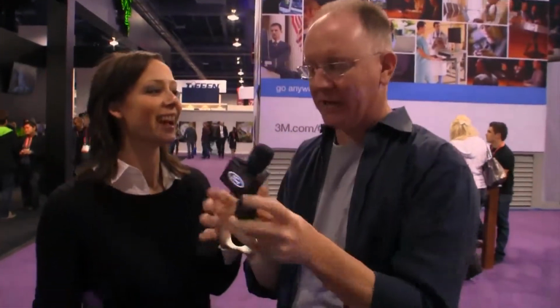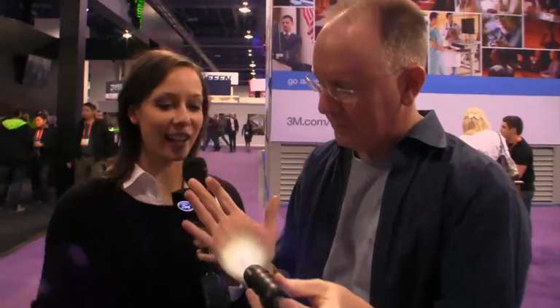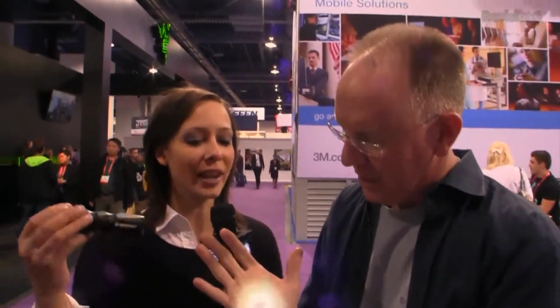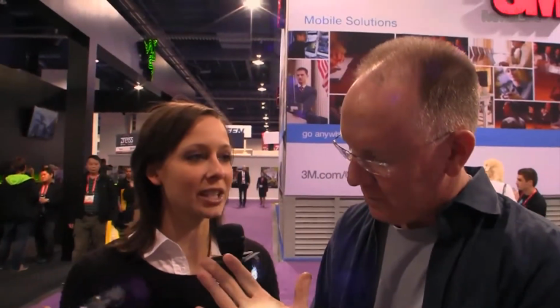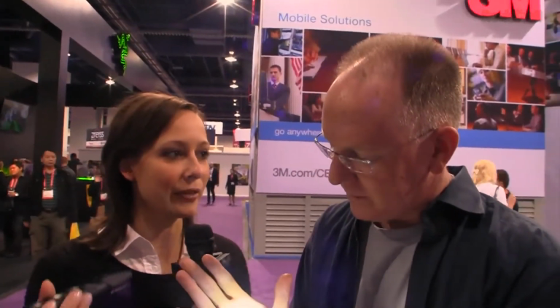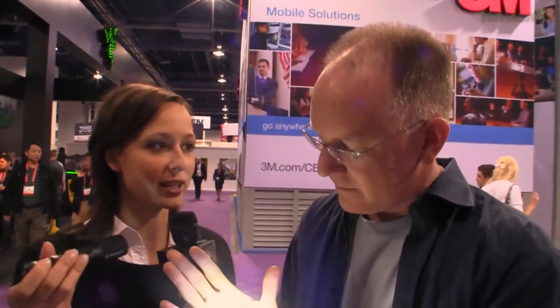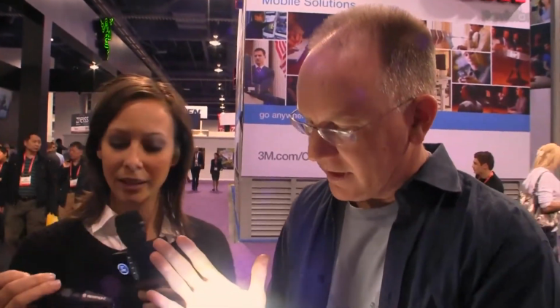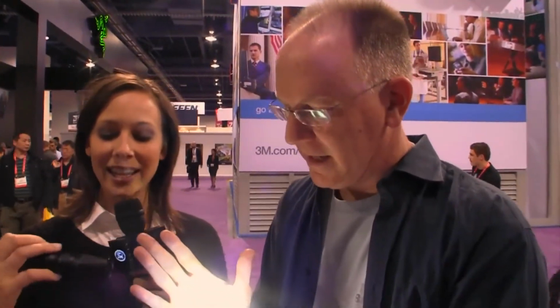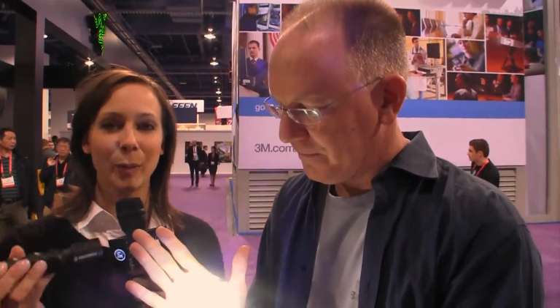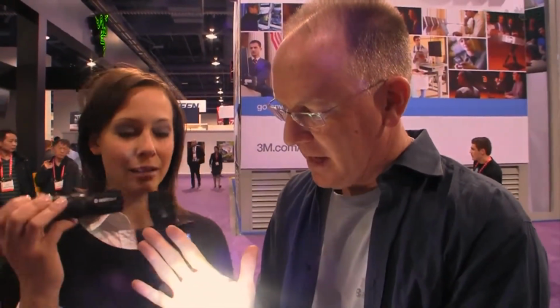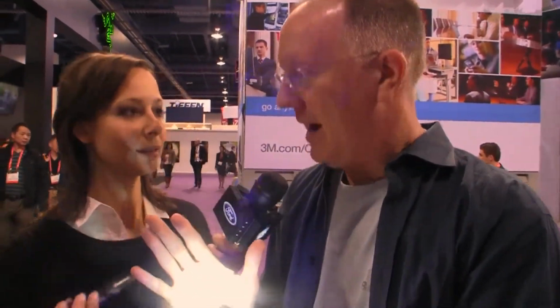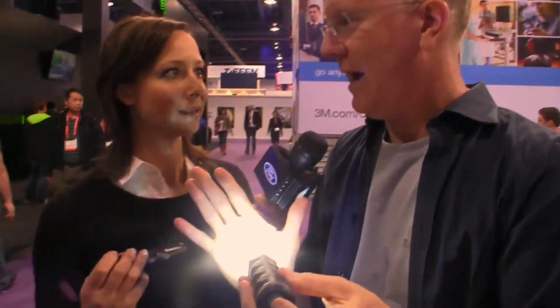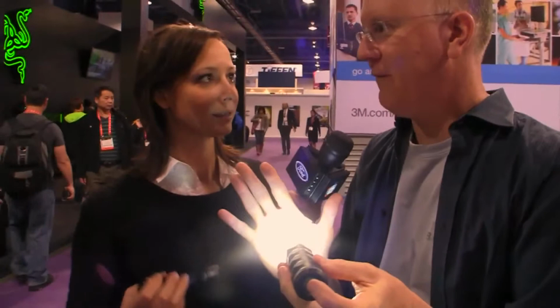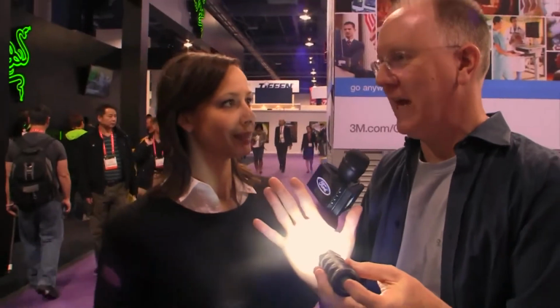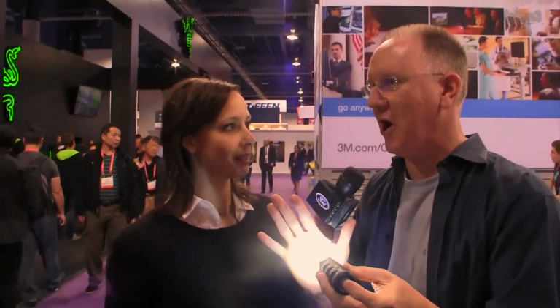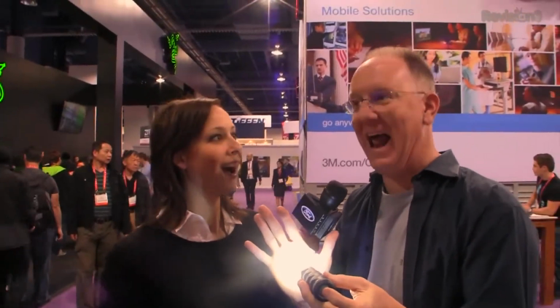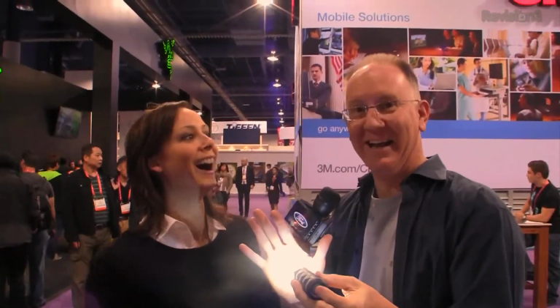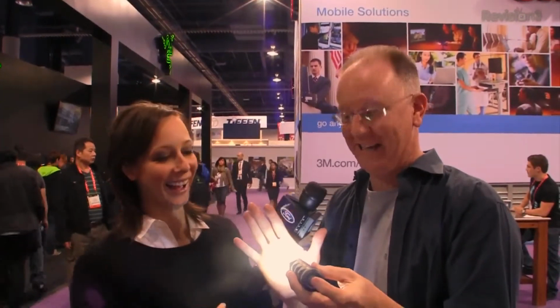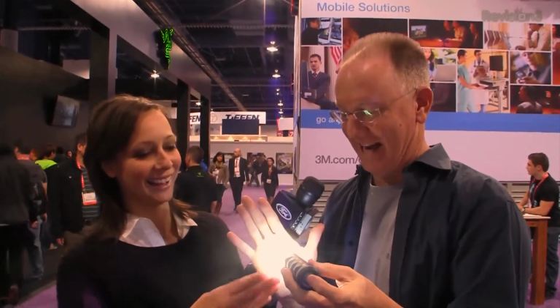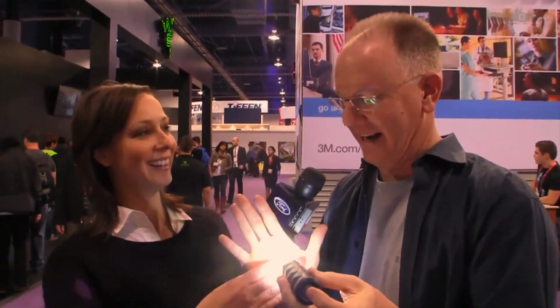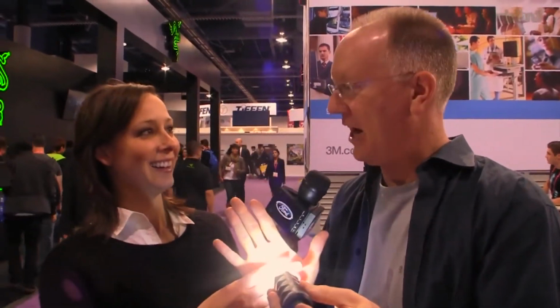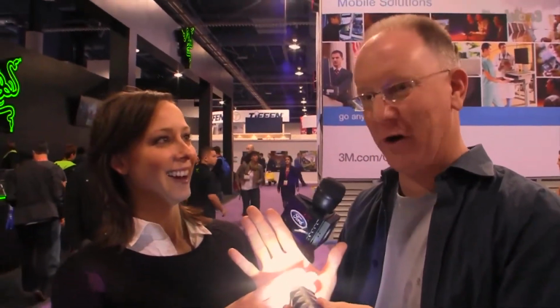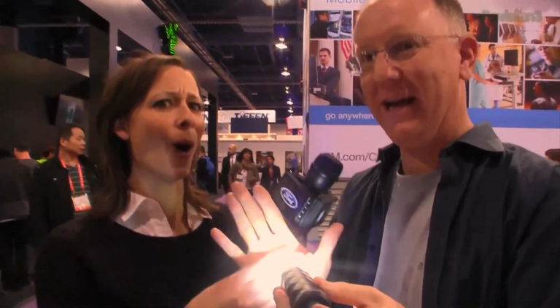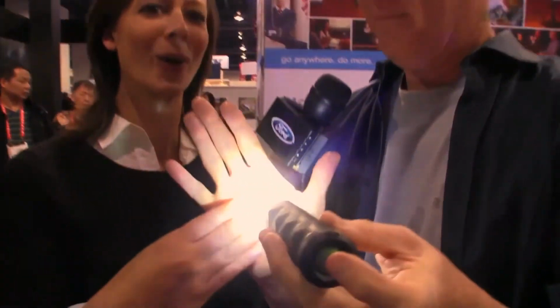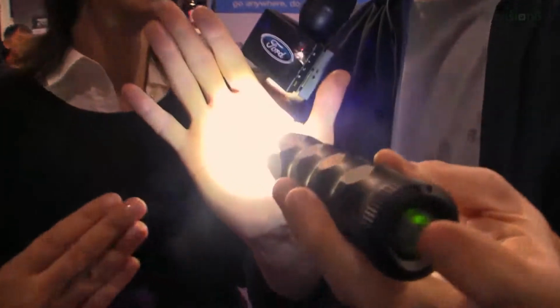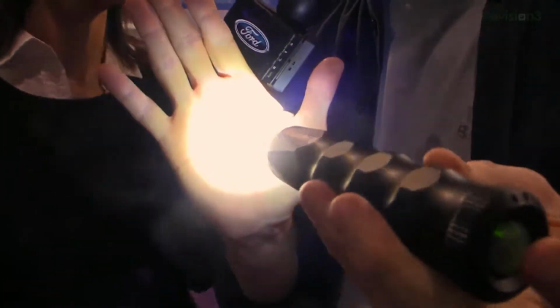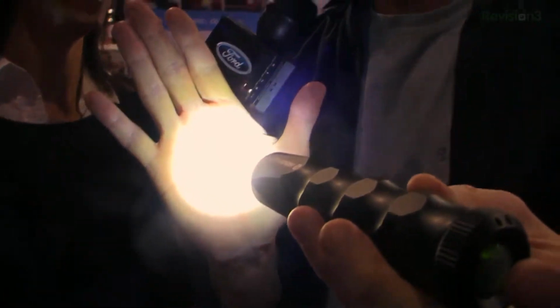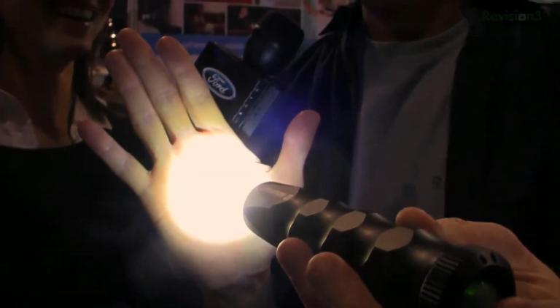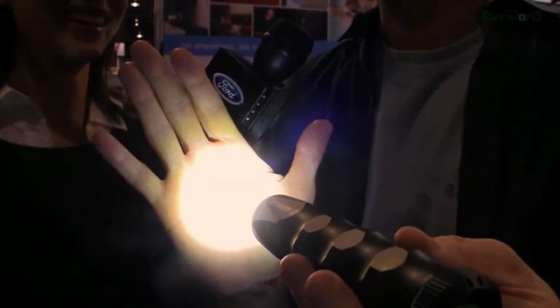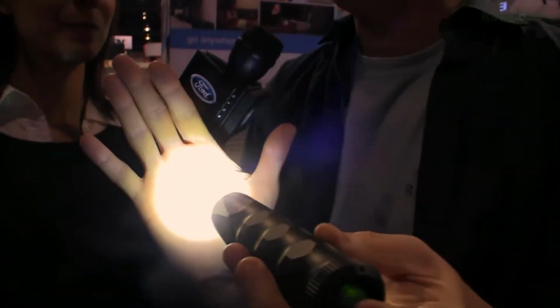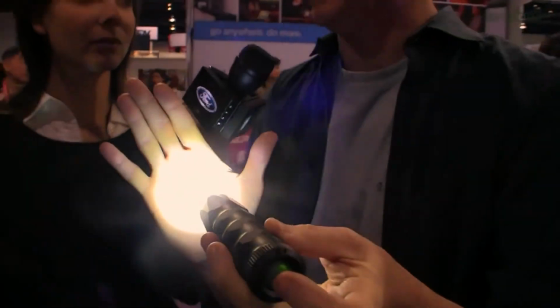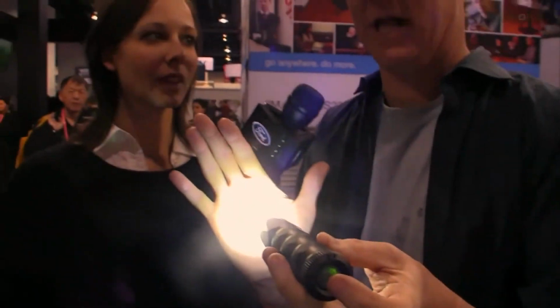It kind of reminds me of like ceiling fans where you can hold the button and it gets dimmer. We haven't even said the name of this product yet — it is the Hexbrite. I feel the heat on my hand. It's not hurting me, but if you were cold, you could warm up outside with this light.